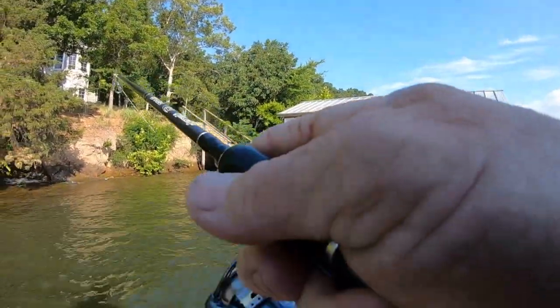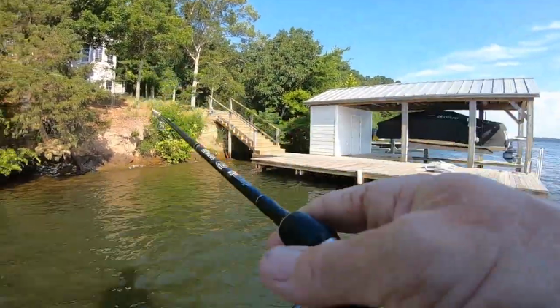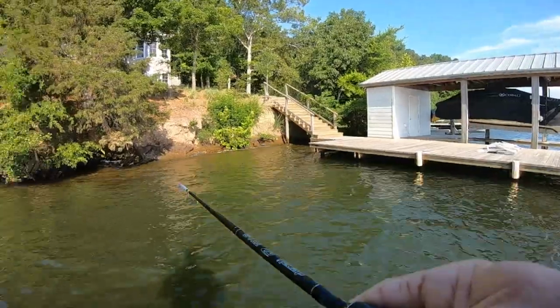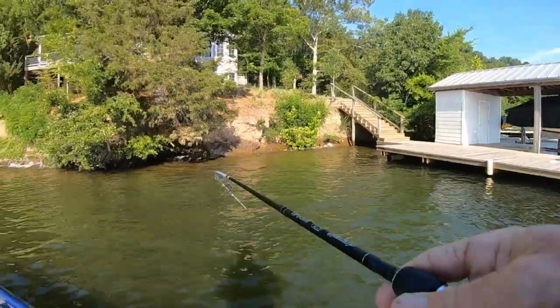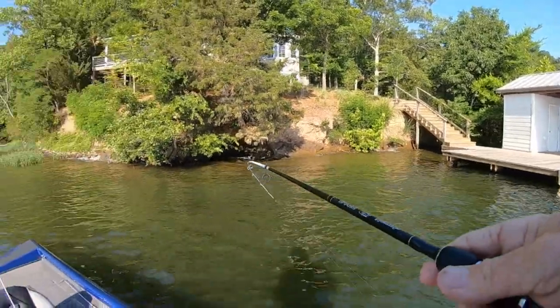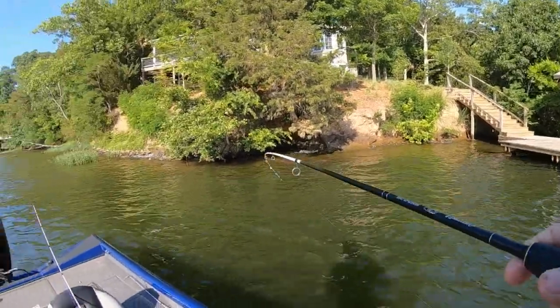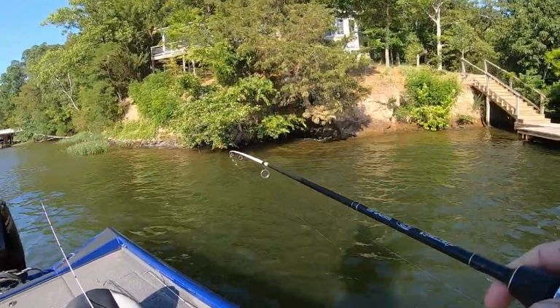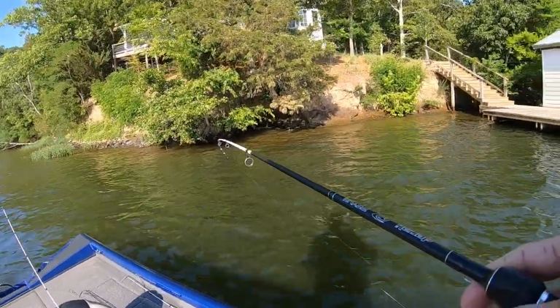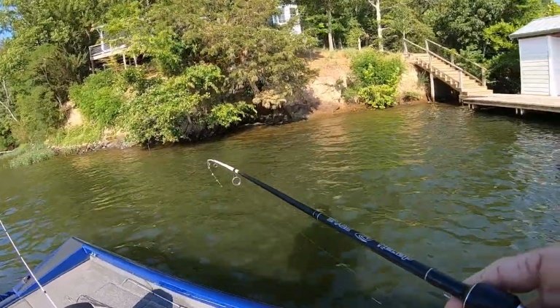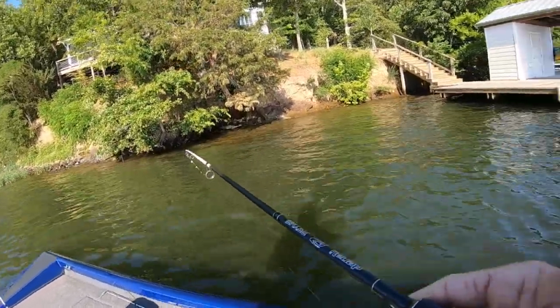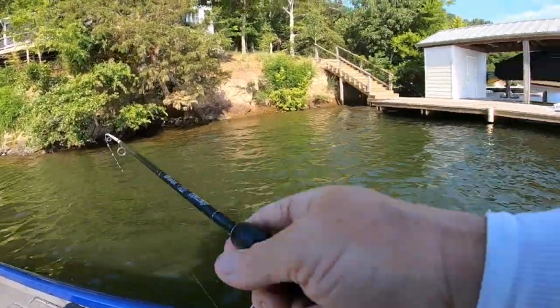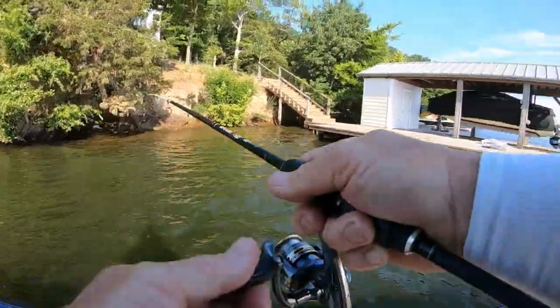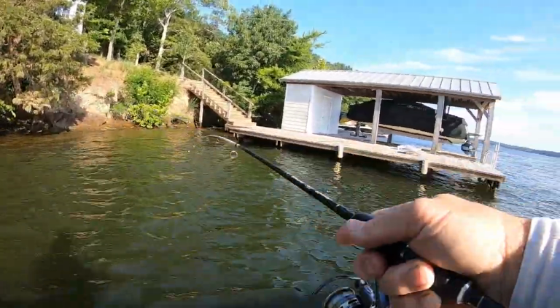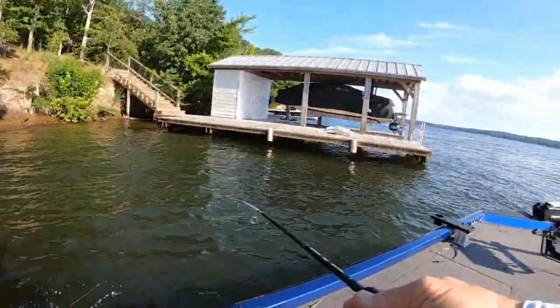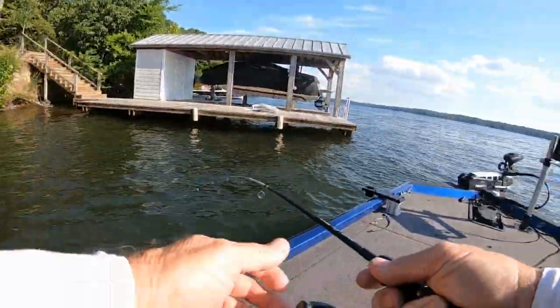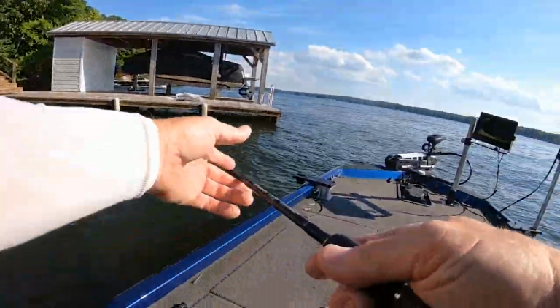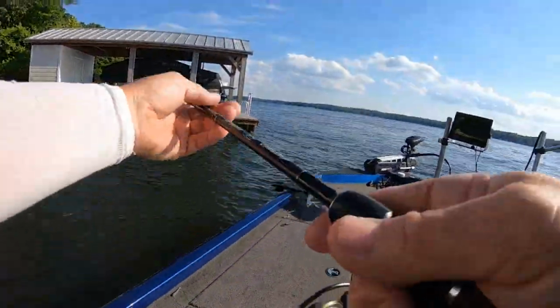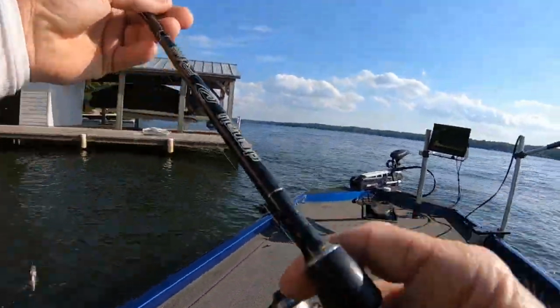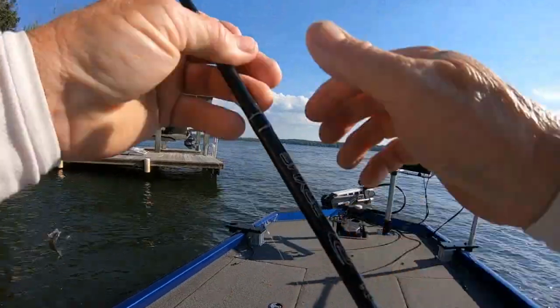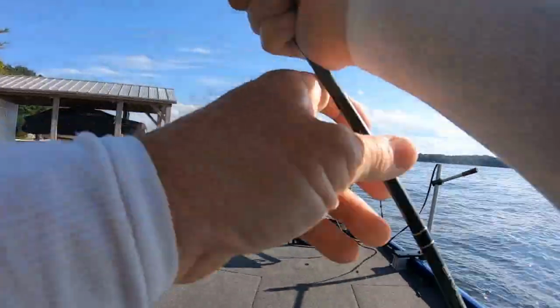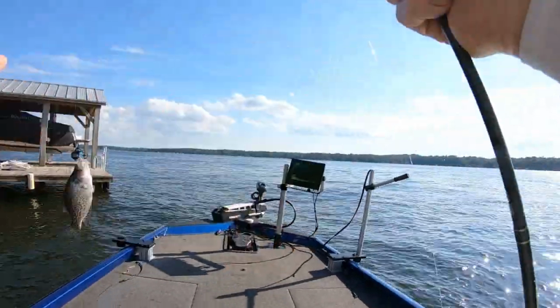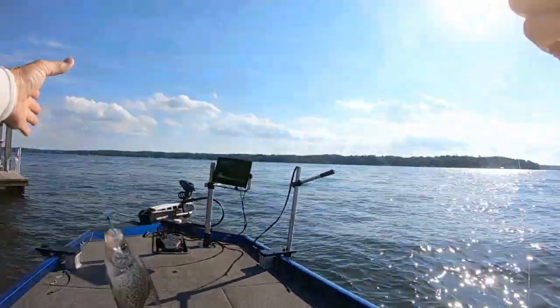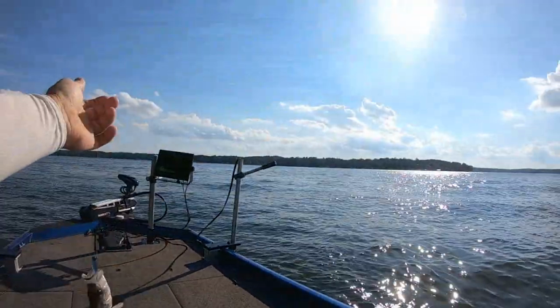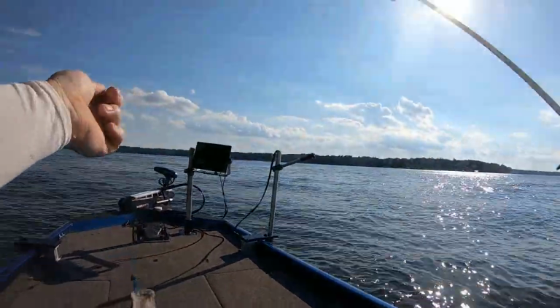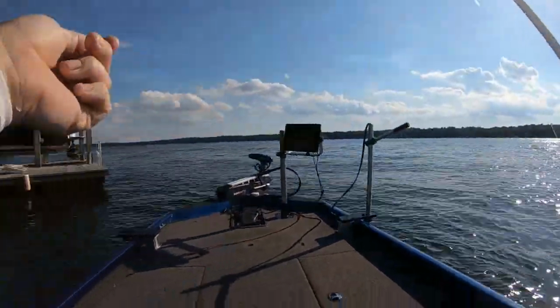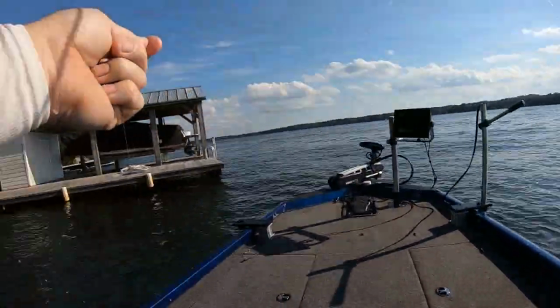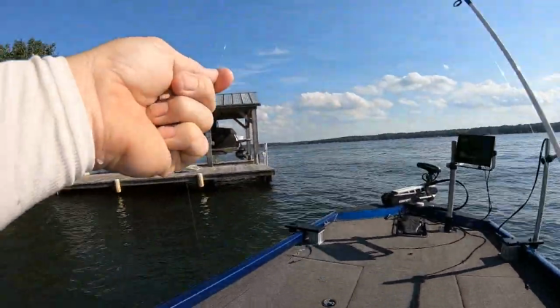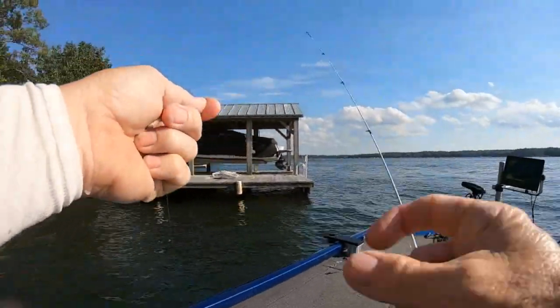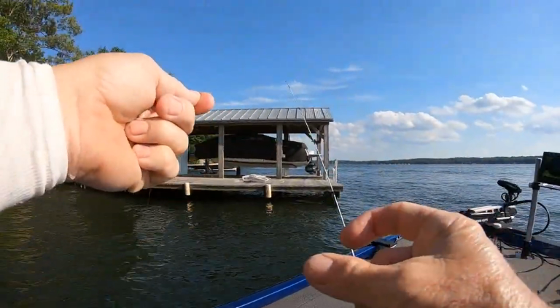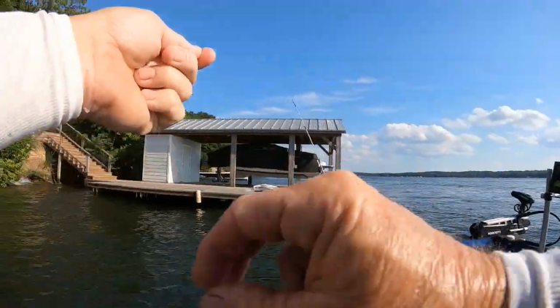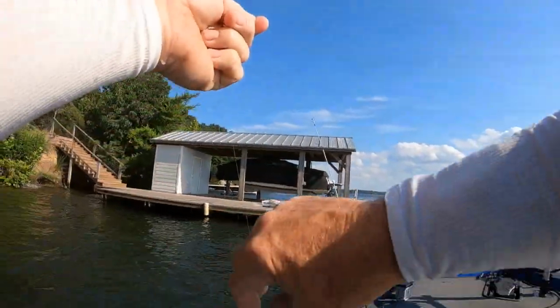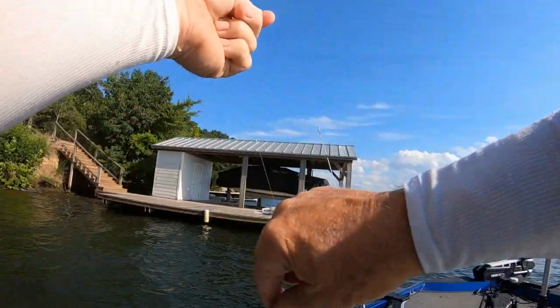I finally got a crappie, guys. I quit catching bass and the bass done threw a baby shad all over my boat, but that tells you something. The shad they threw up are like an inch long.